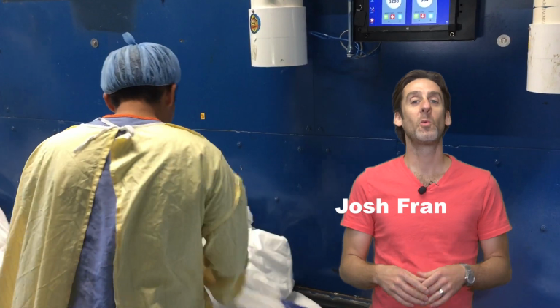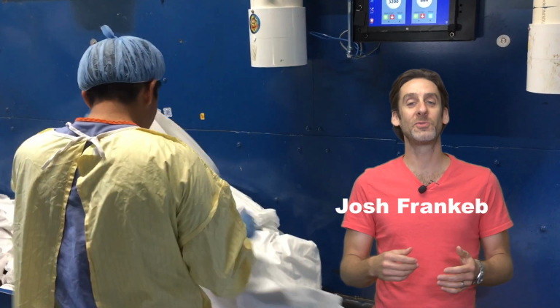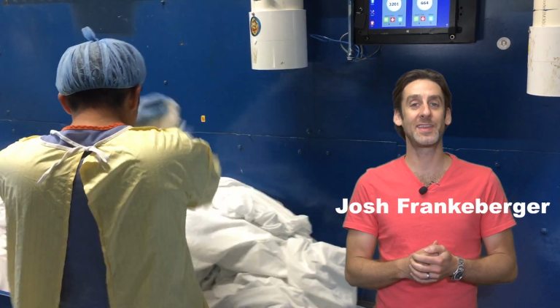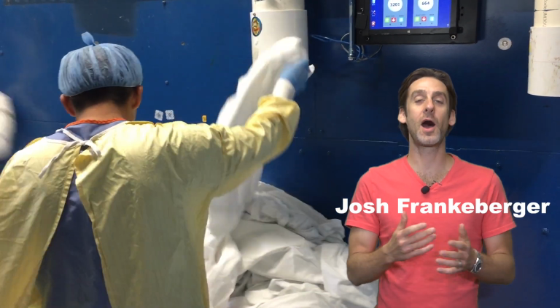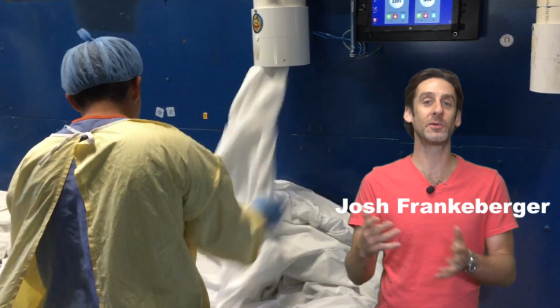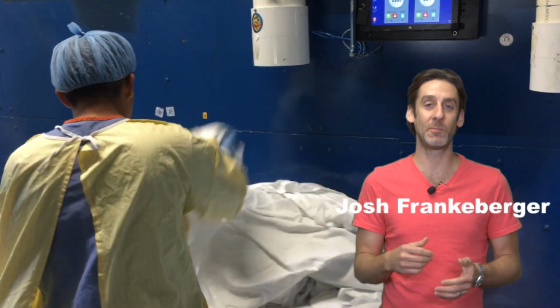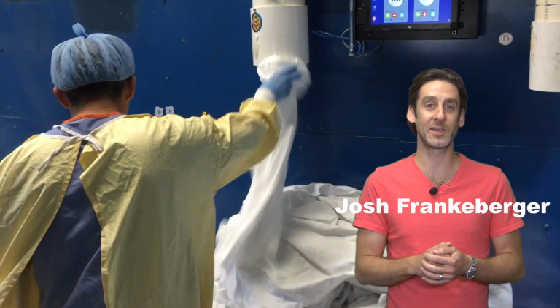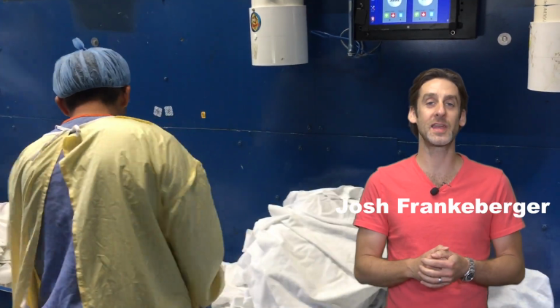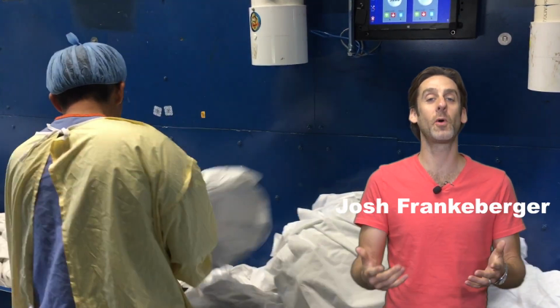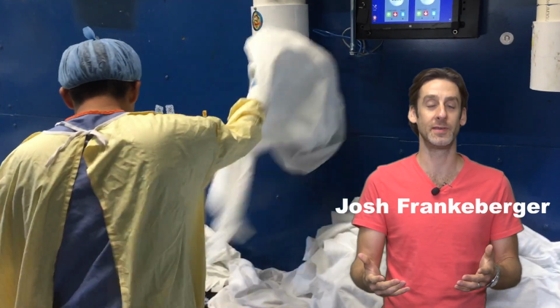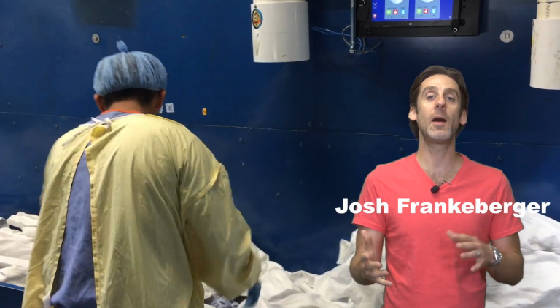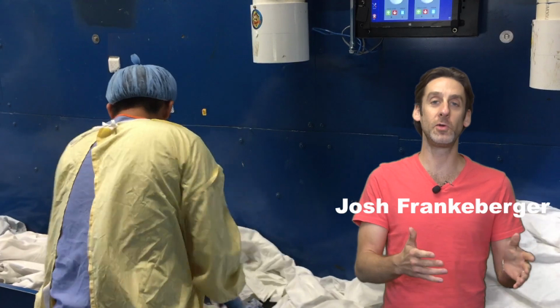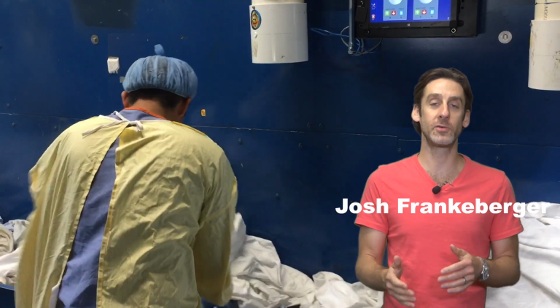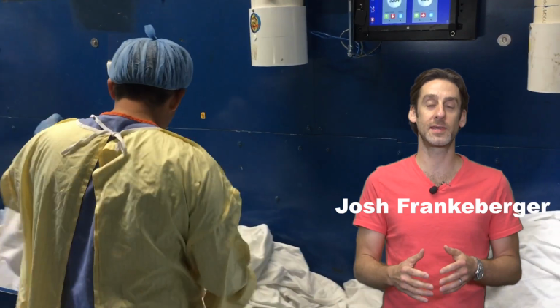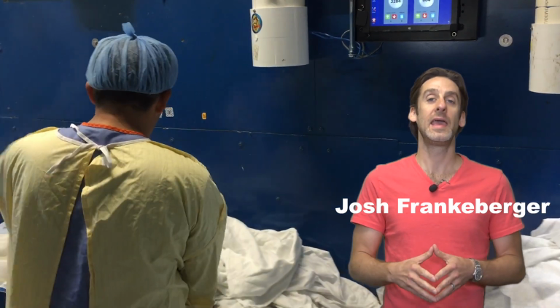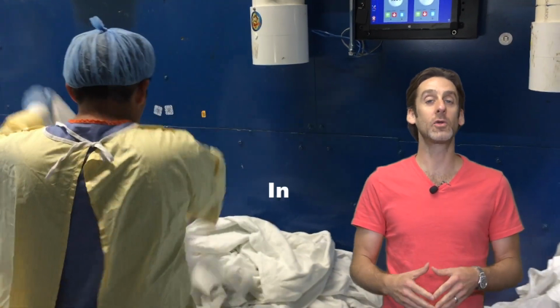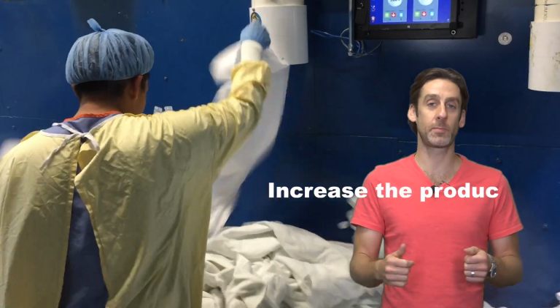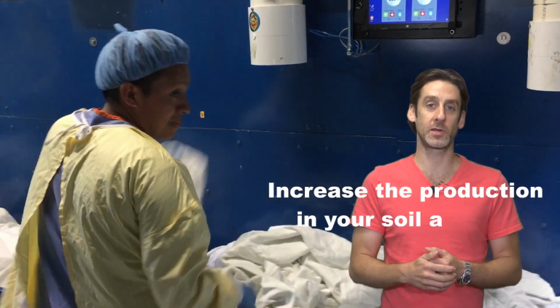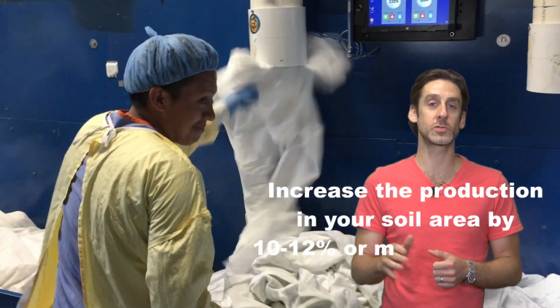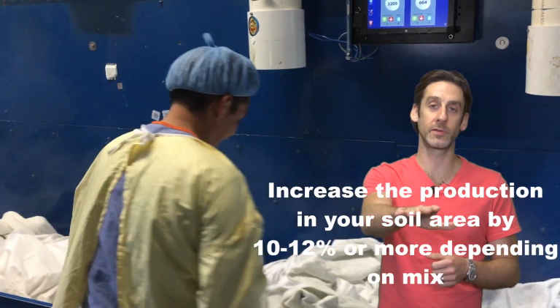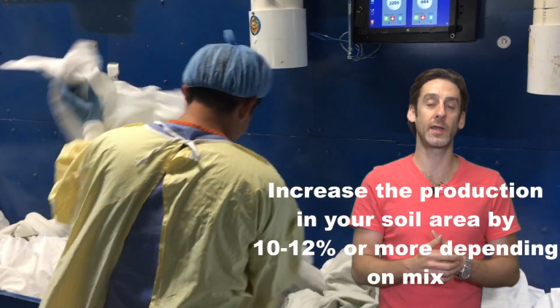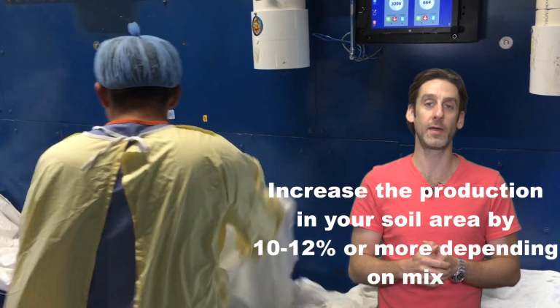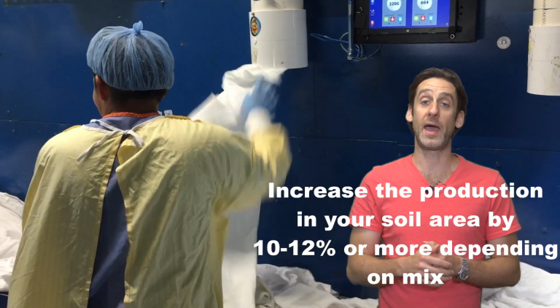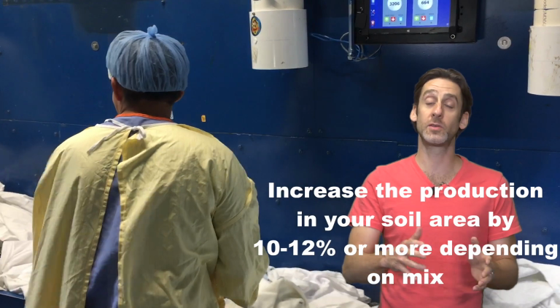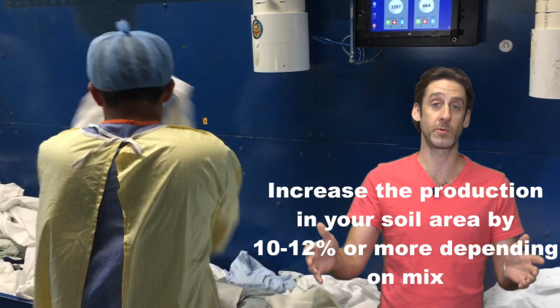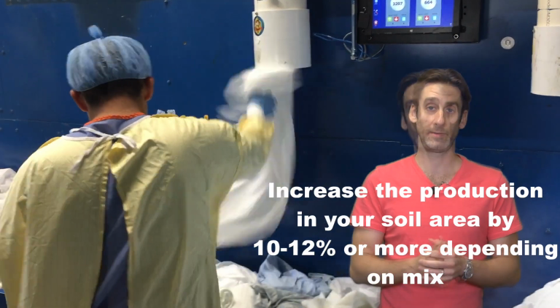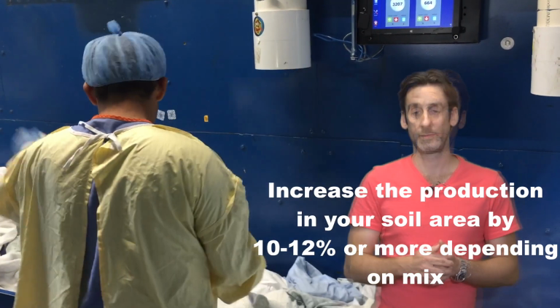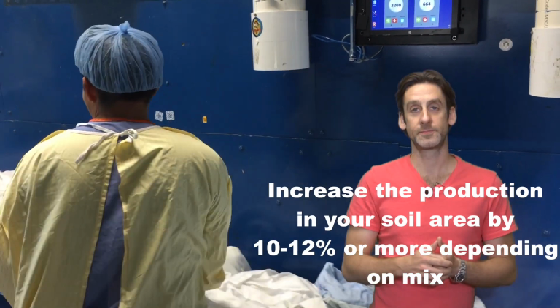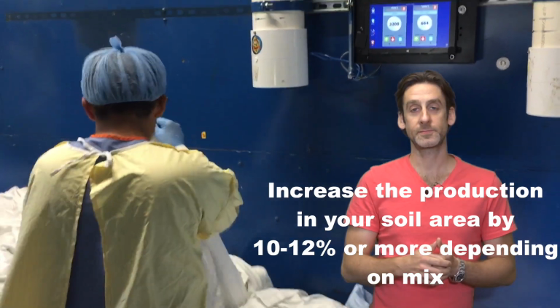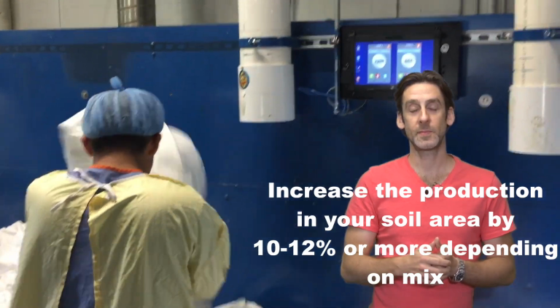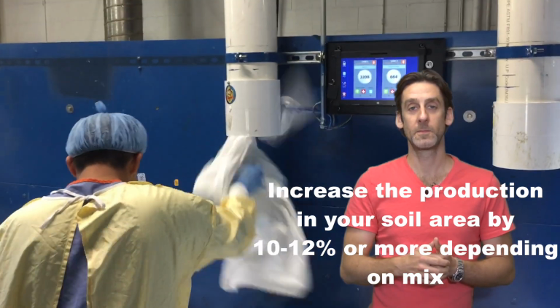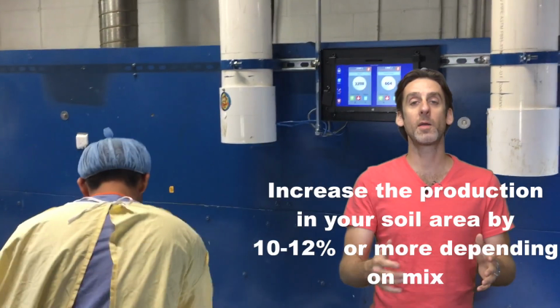We'd like to reach out today to our hospital and retail medical customers and ask a question: how many of you would be interested in increasing the production of your soil belt sorting area by 10 to 12 percent? Automation Dynamics provides a piece of equipment called the Expediter.